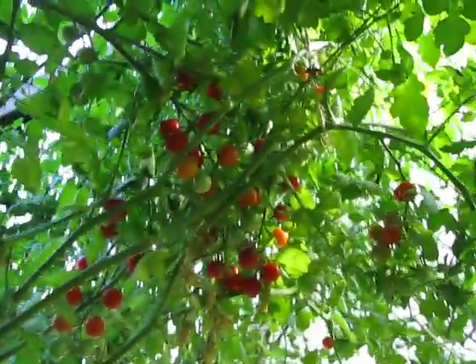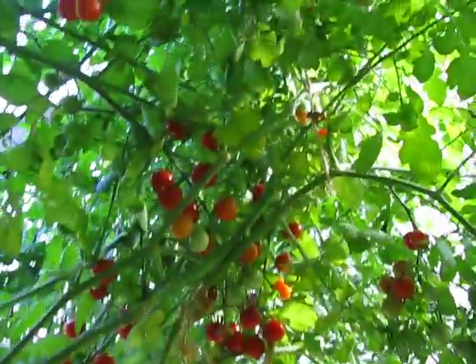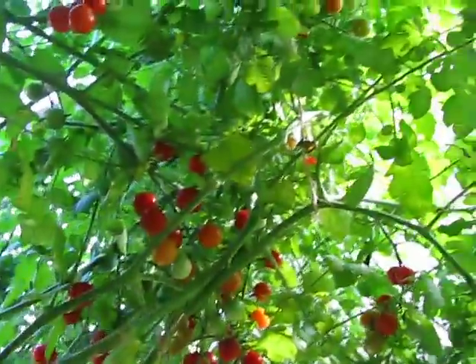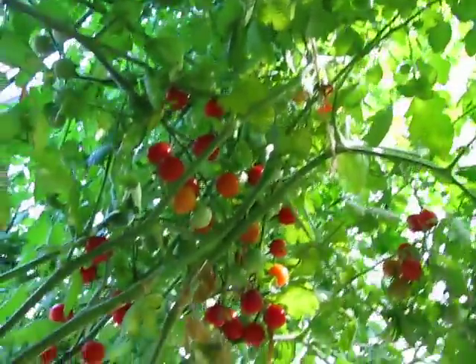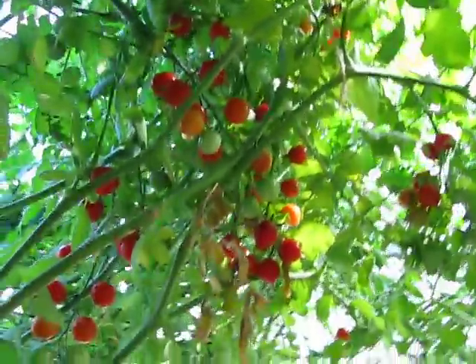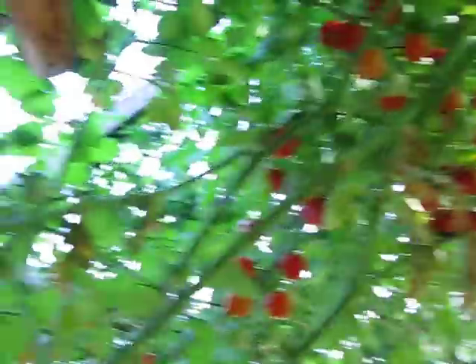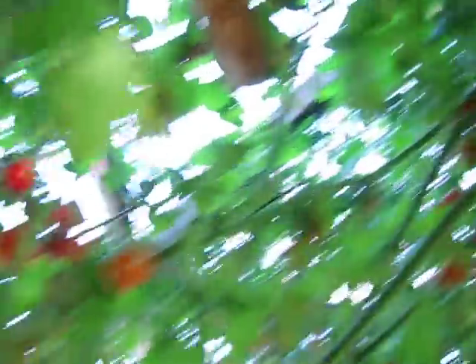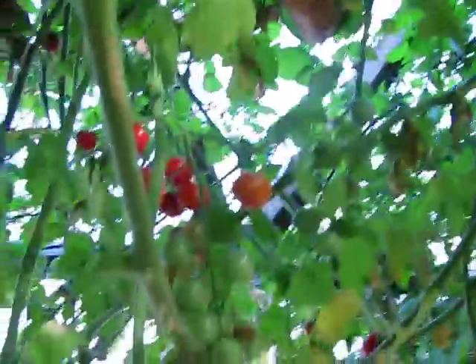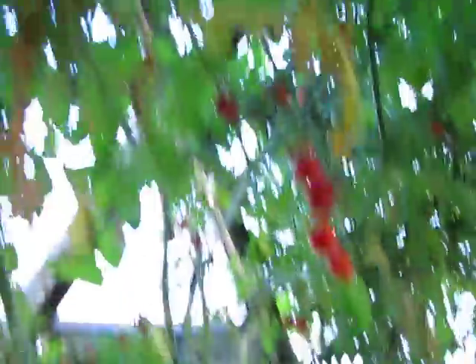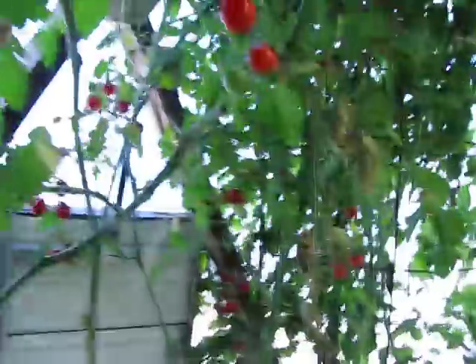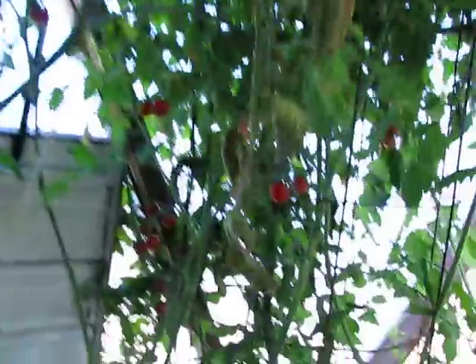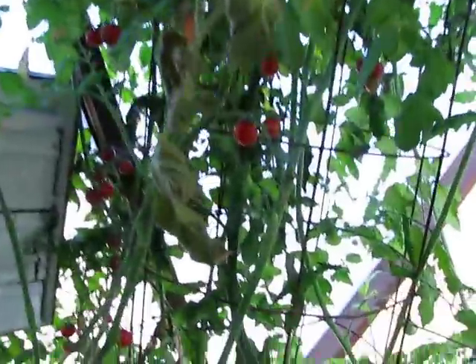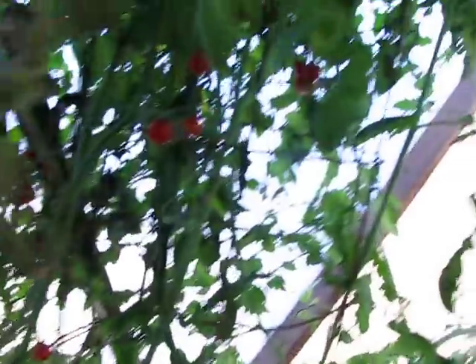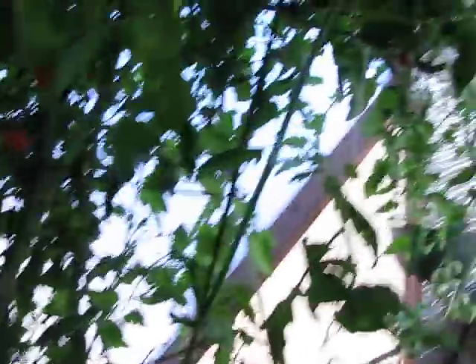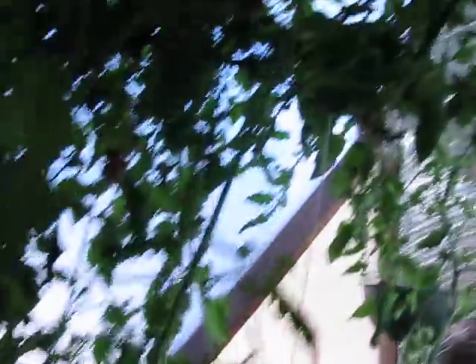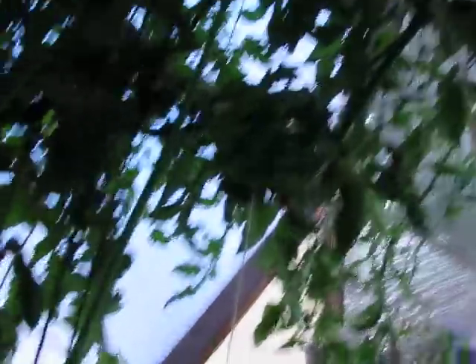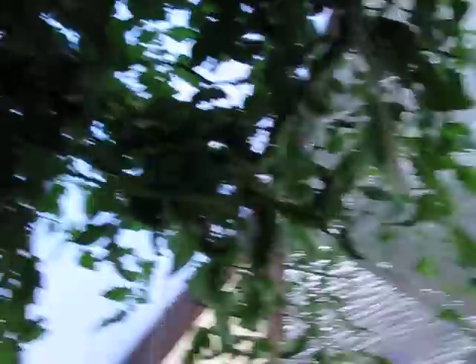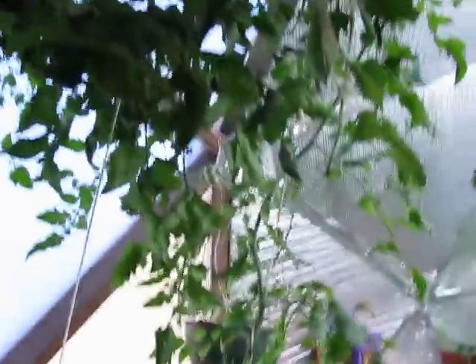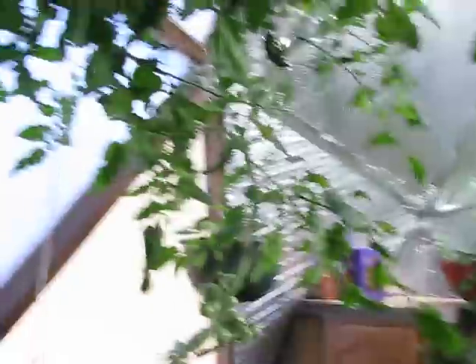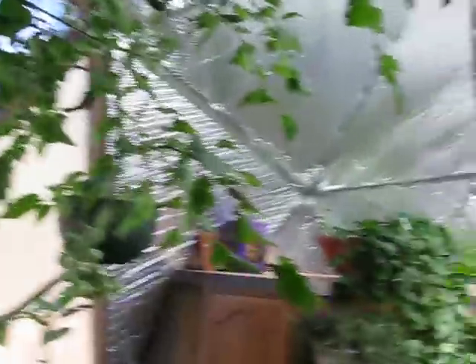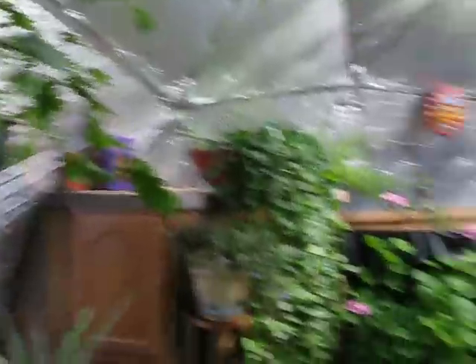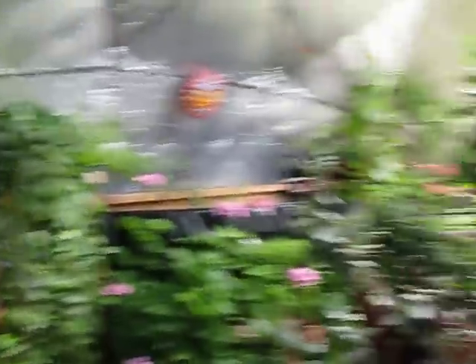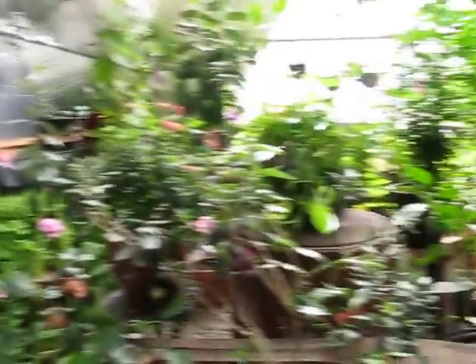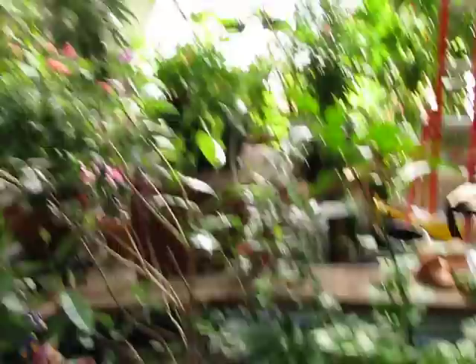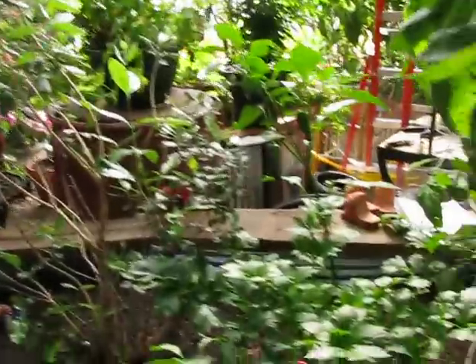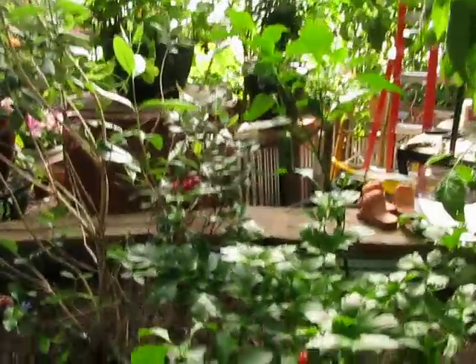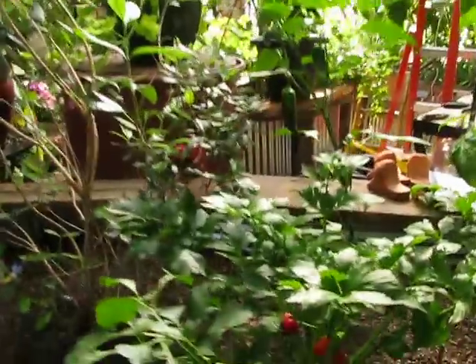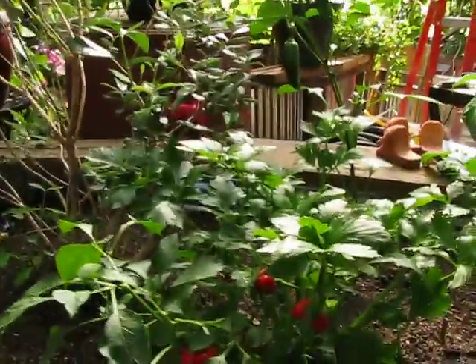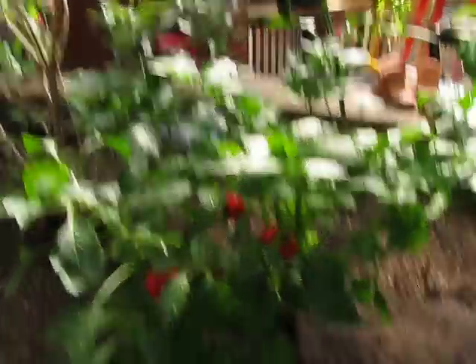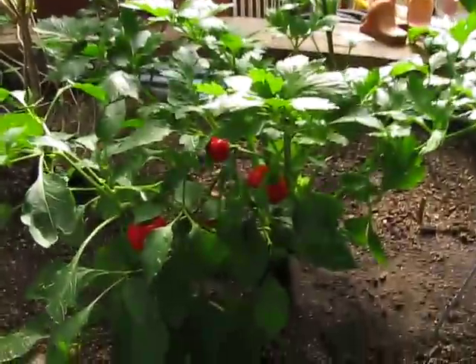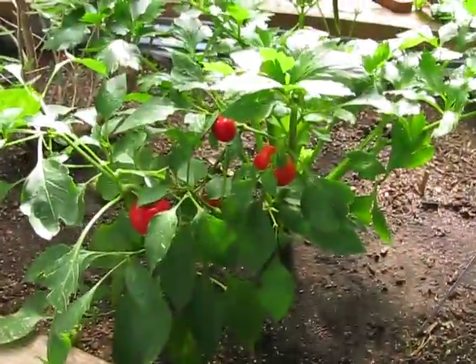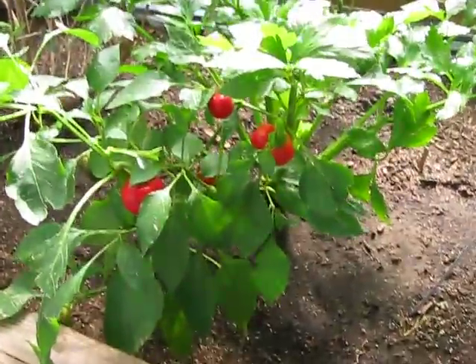I never thought I'd say it, but I've got more tomatoes than I care to deal with. I'm drying them, making sauce, and giving as many away as I can. I just need a break. So some are coming out.